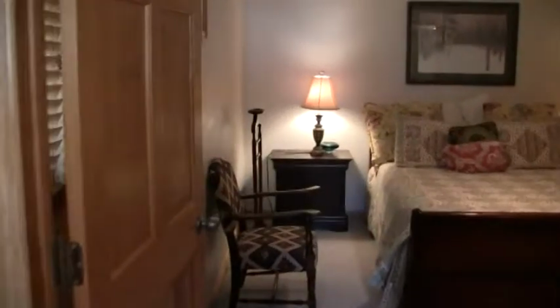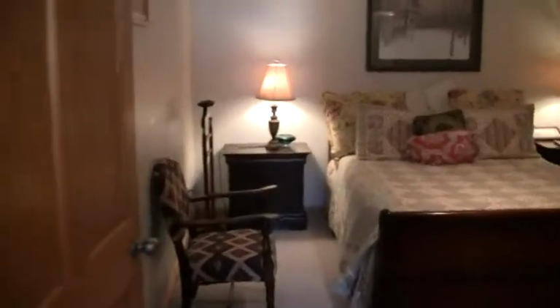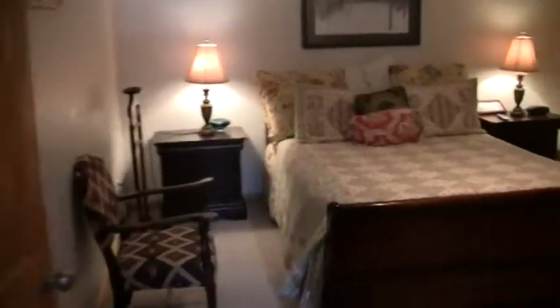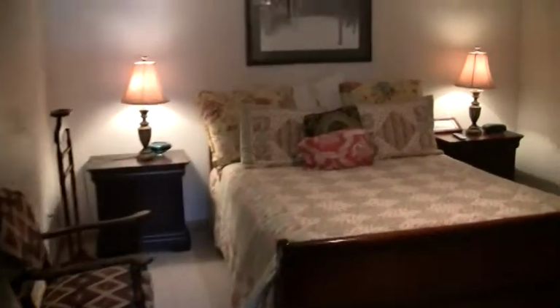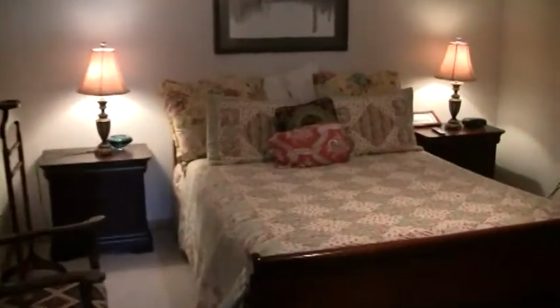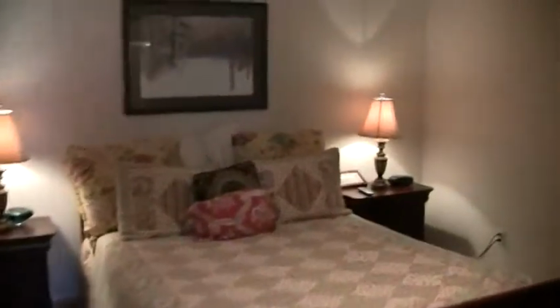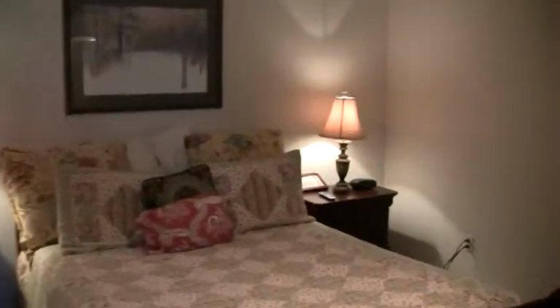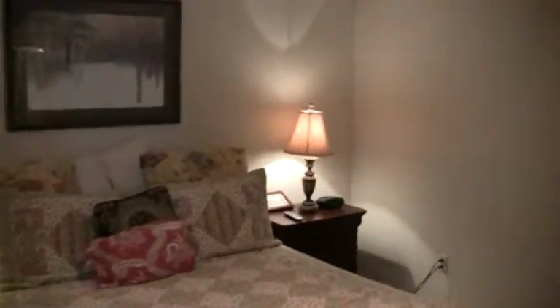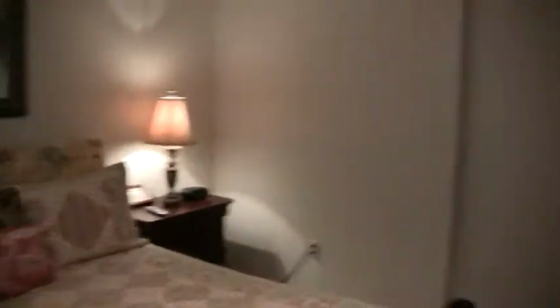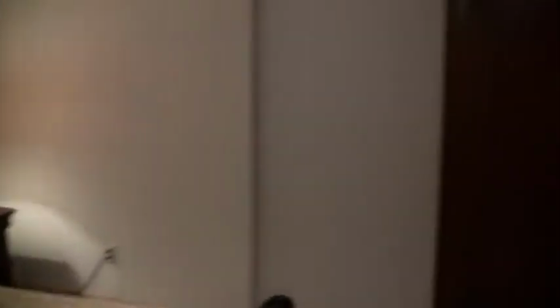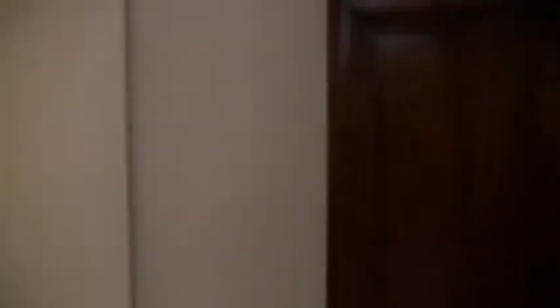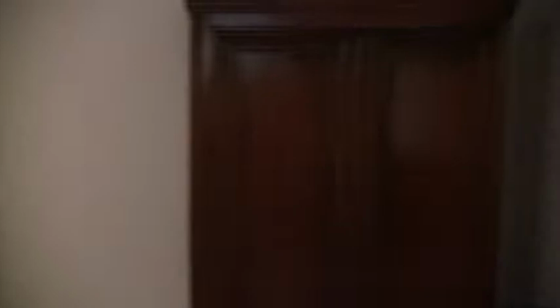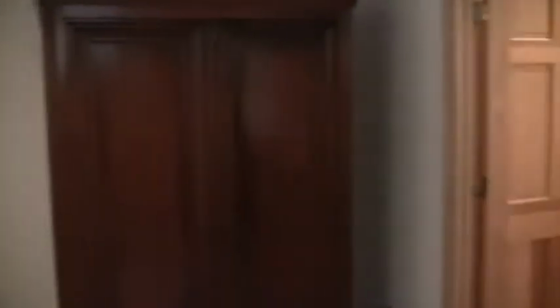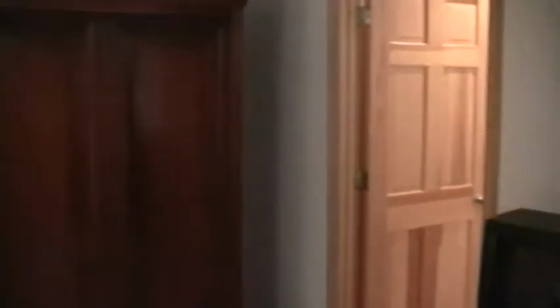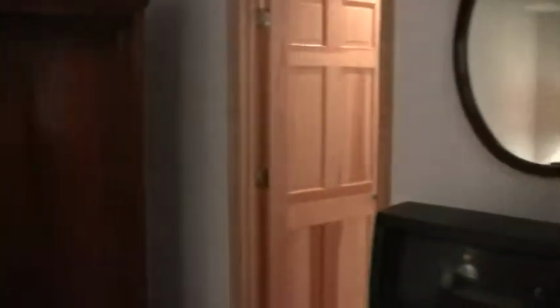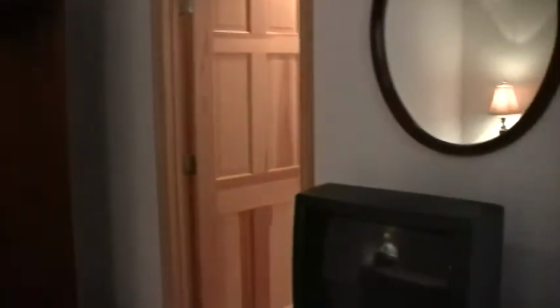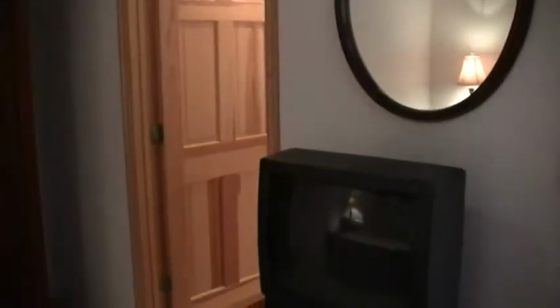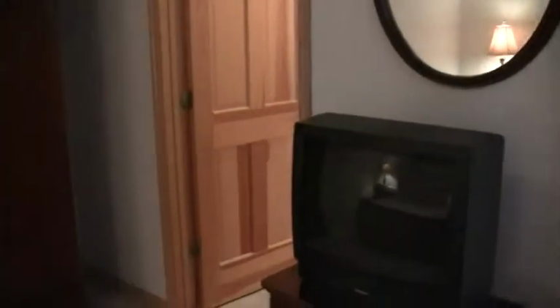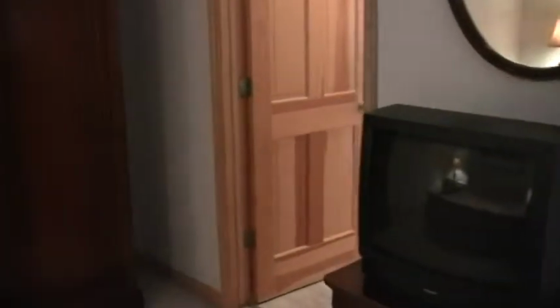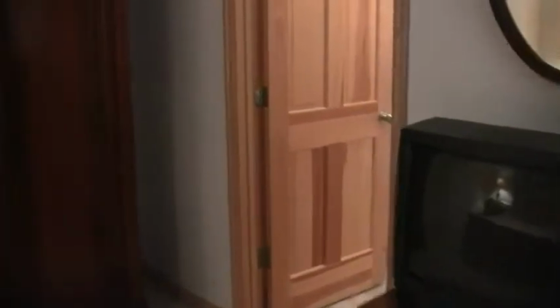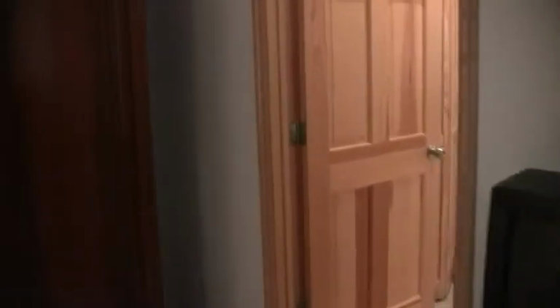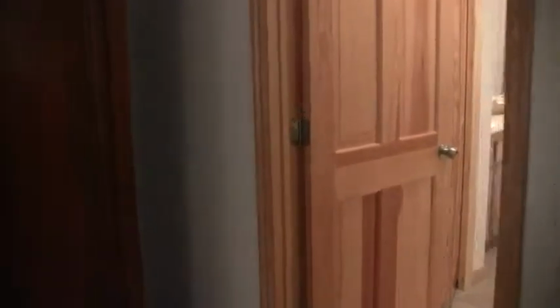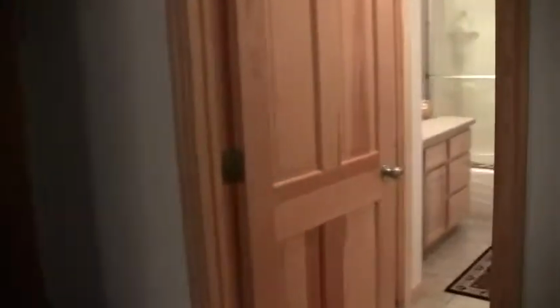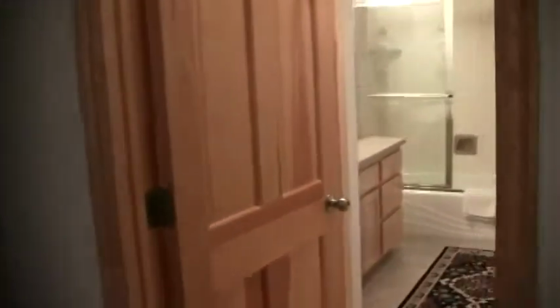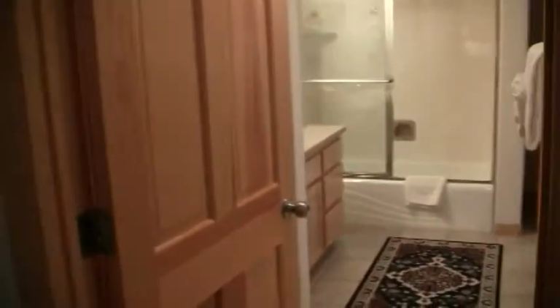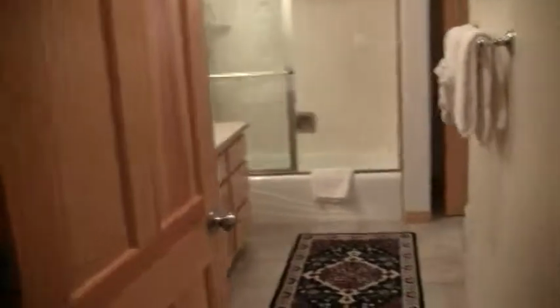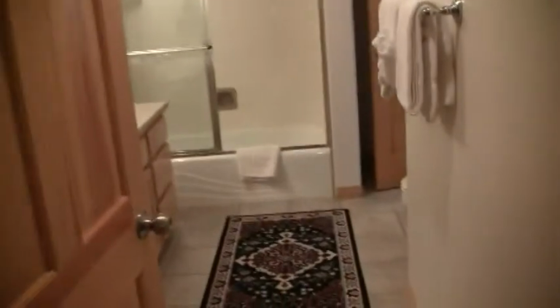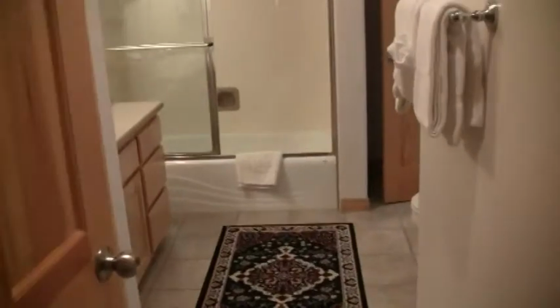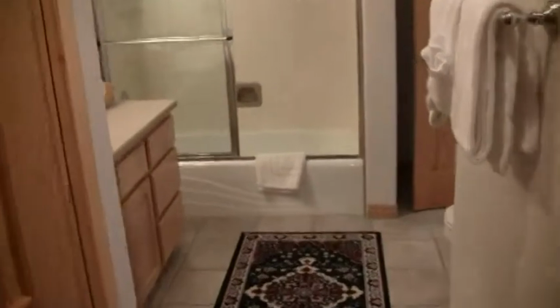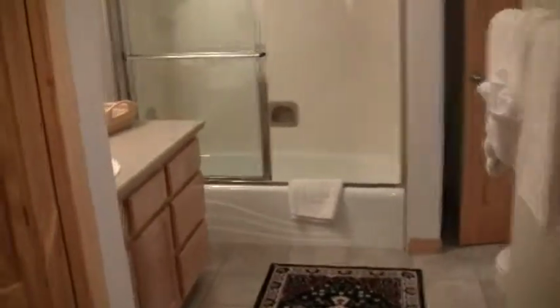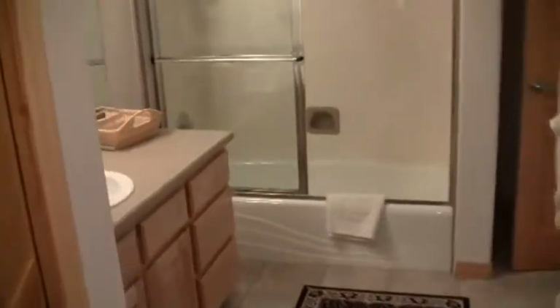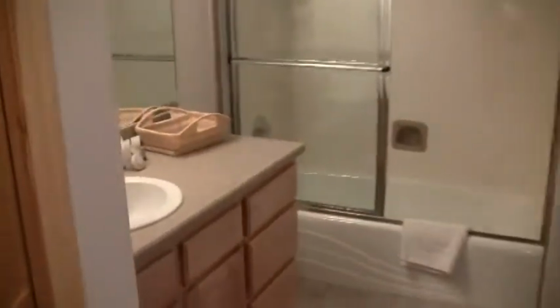Here we have the second bedroom, with an adjacent bath.